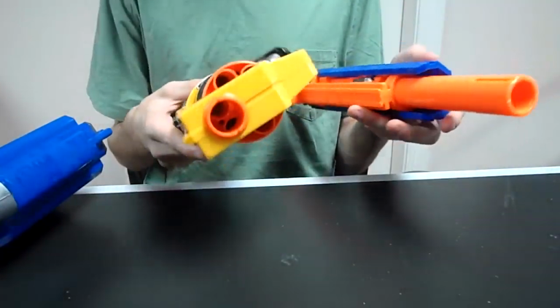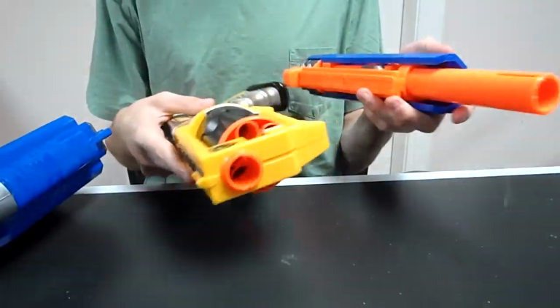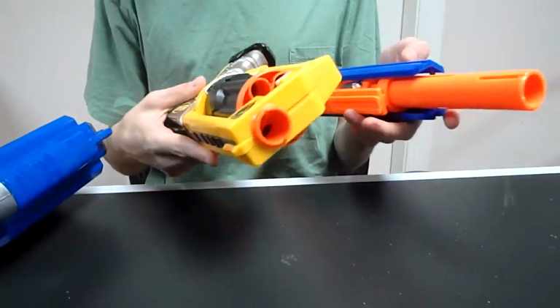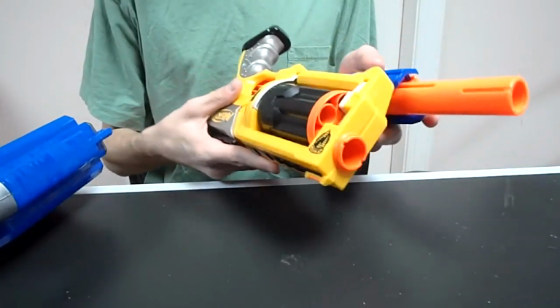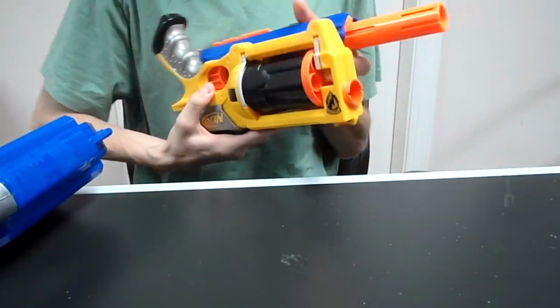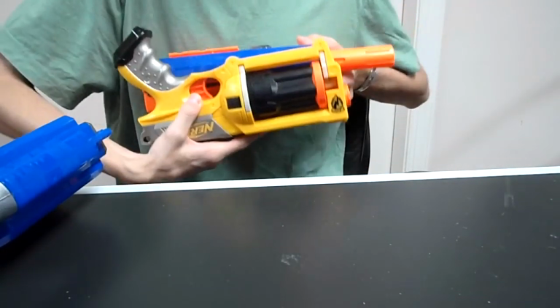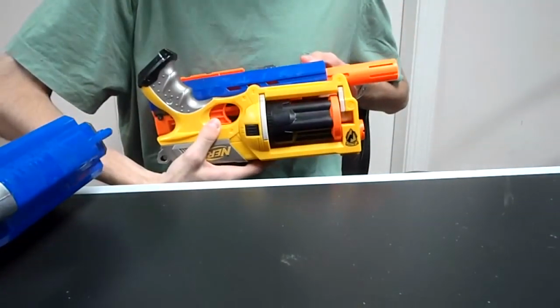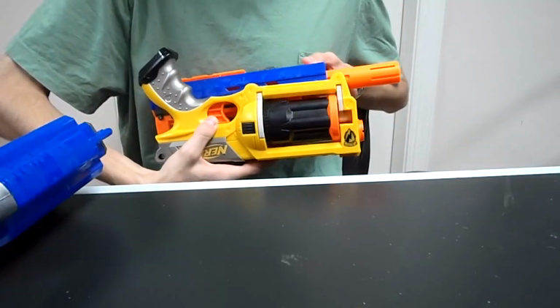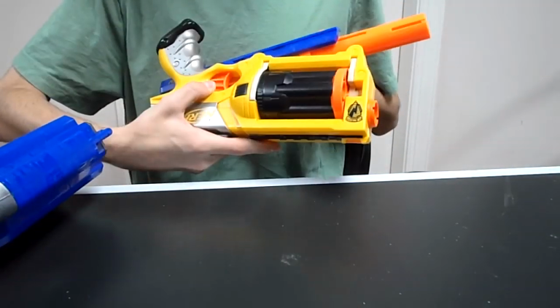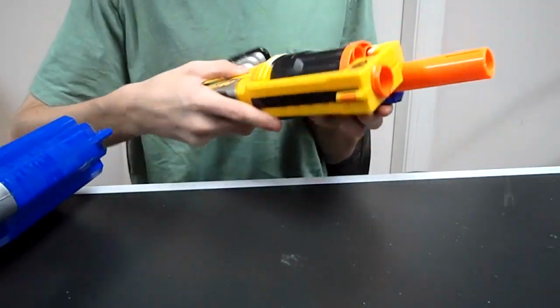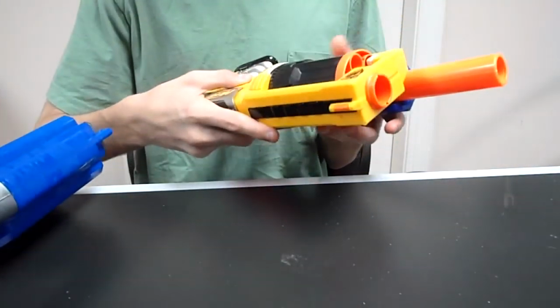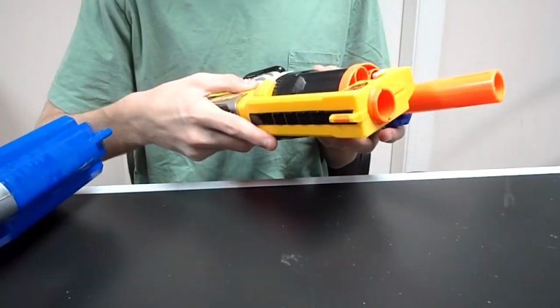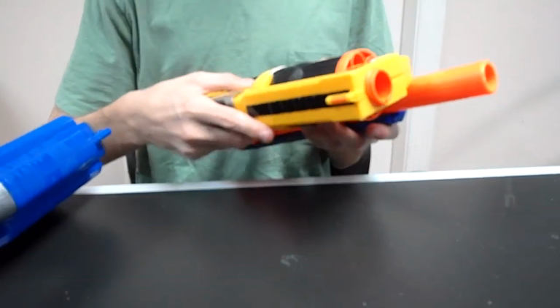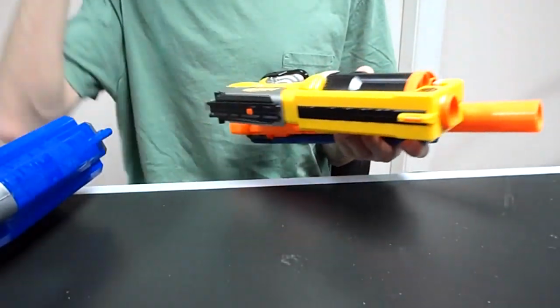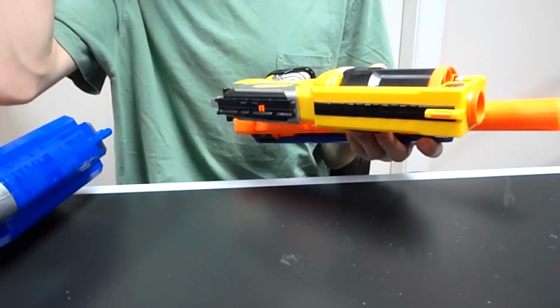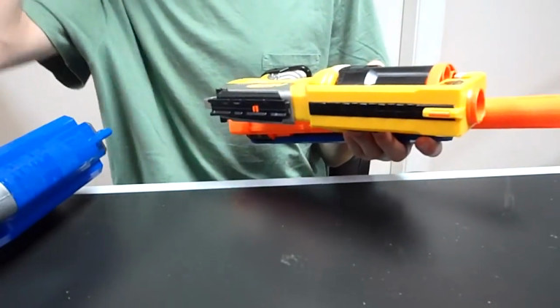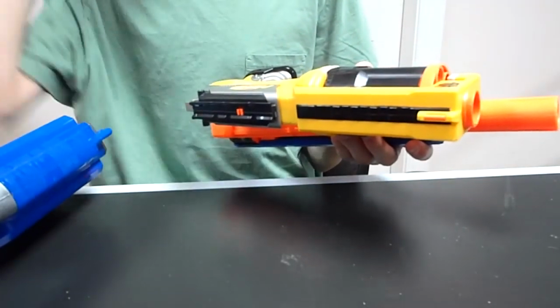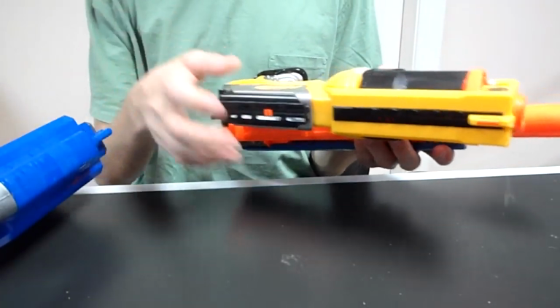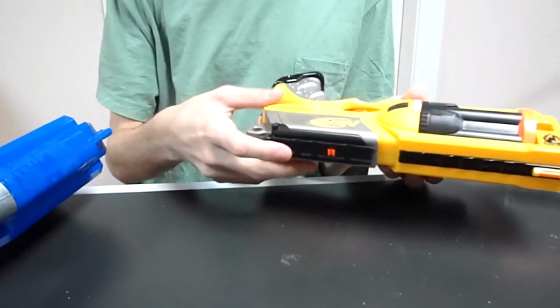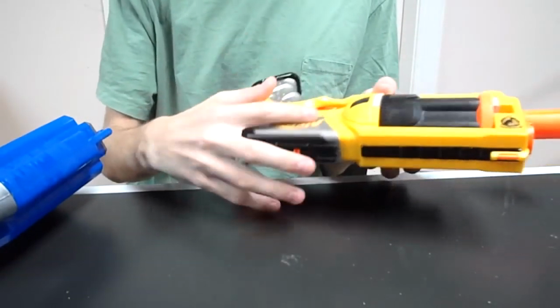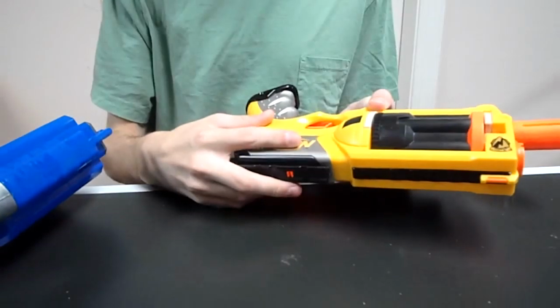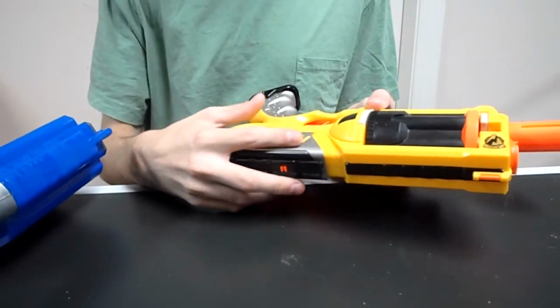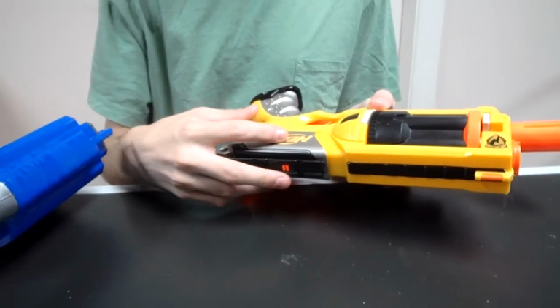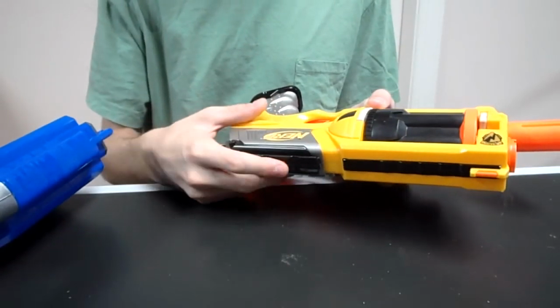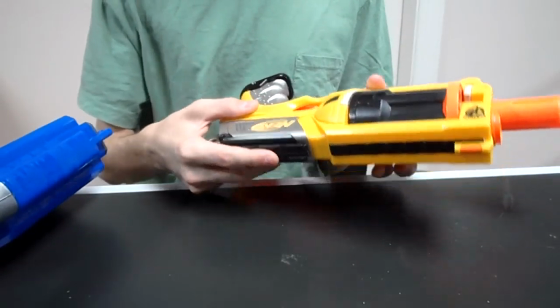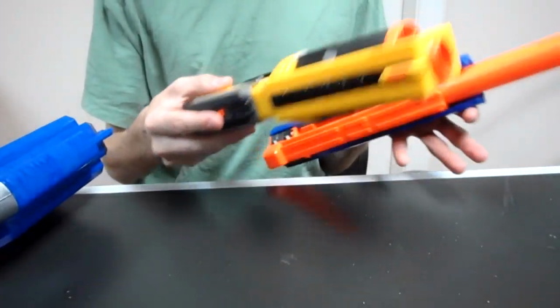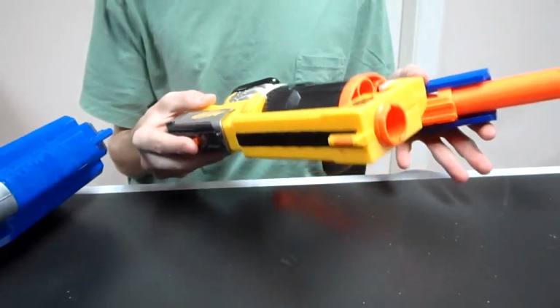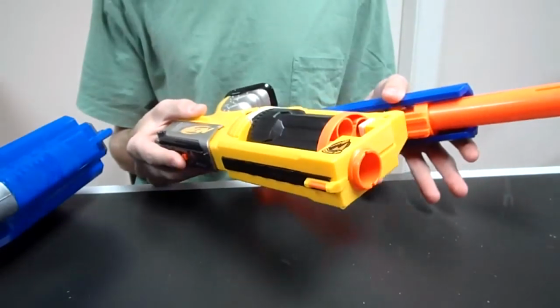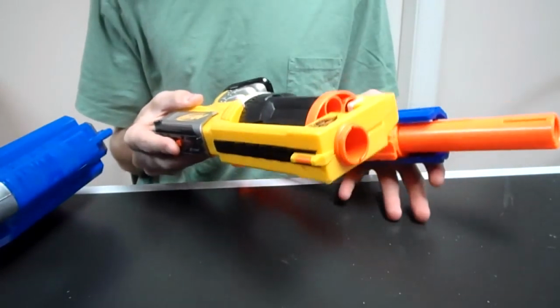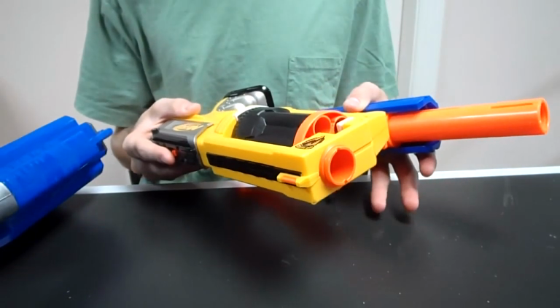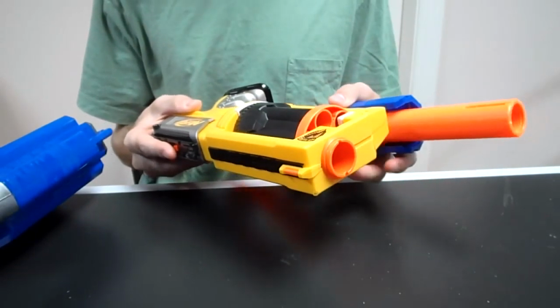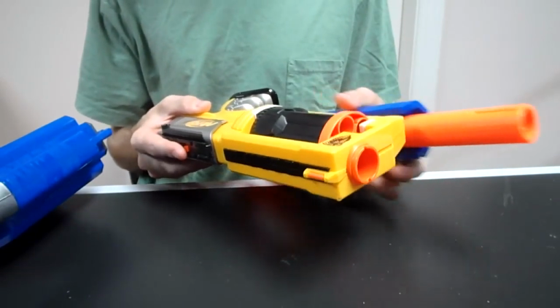It should be really interesting. I think I'm going to do it something like this so it'll be detachable, and hopefully it won't get in the way of the clip feed, and I won't even have to shorten the Maverick. All in all this is going to be a really fun mod and I'm looking forward to putting it together.